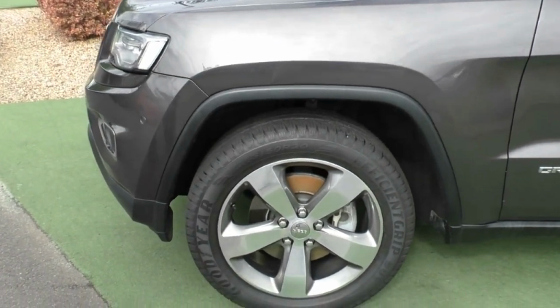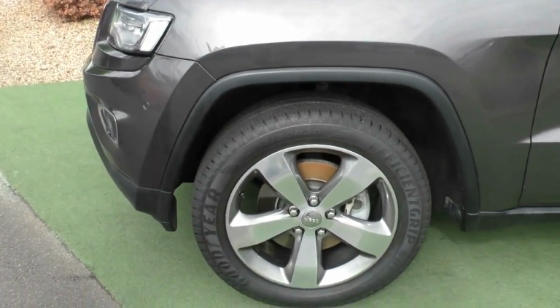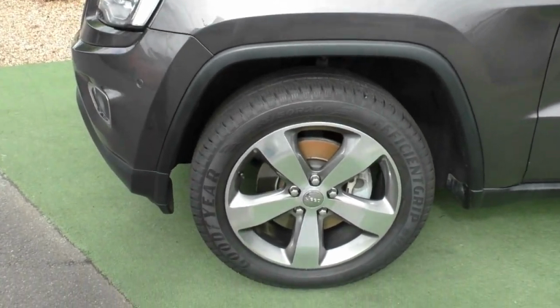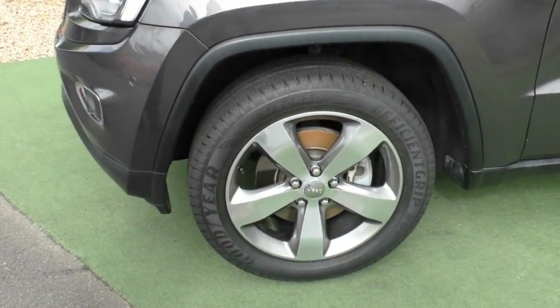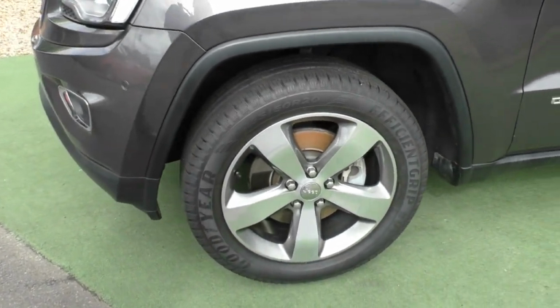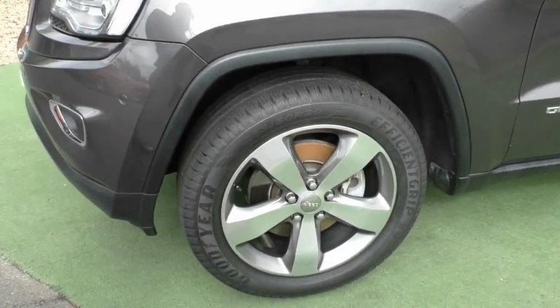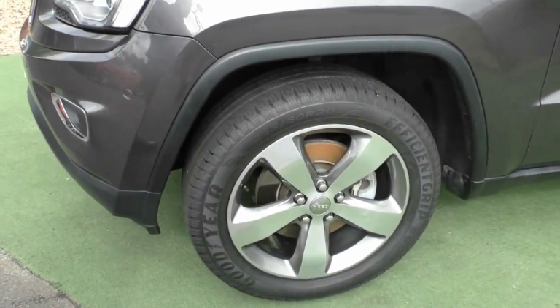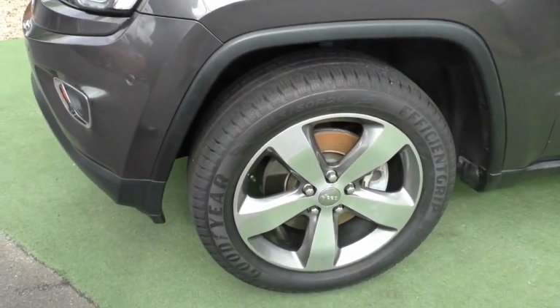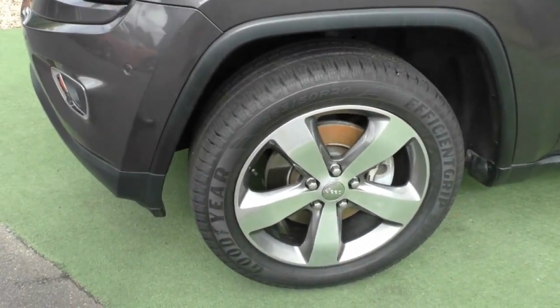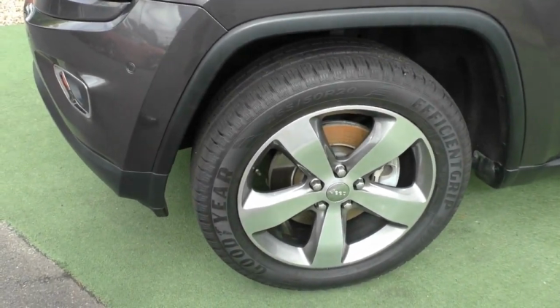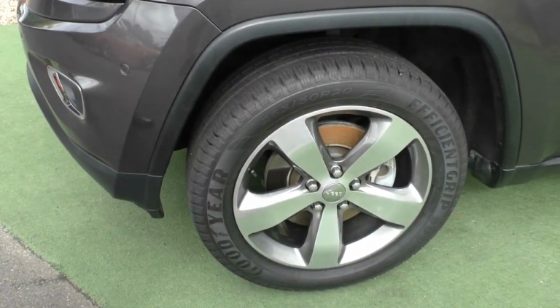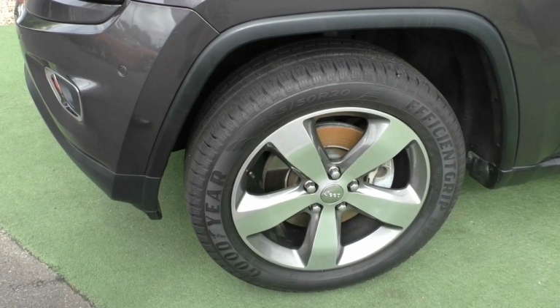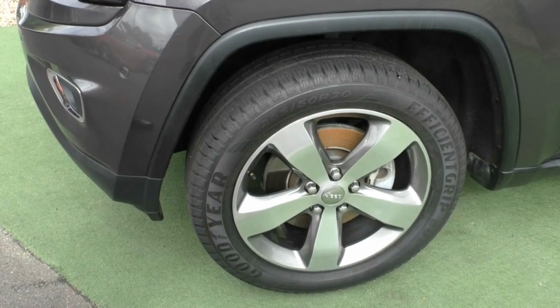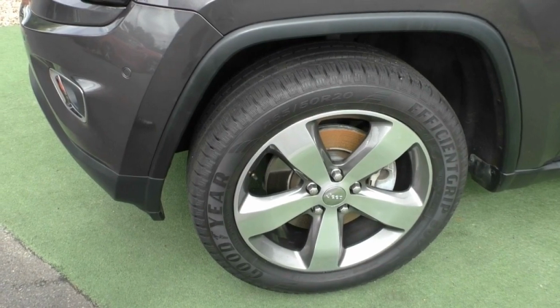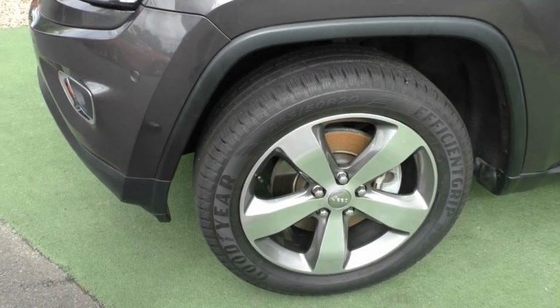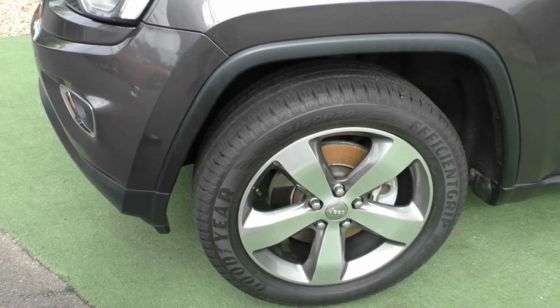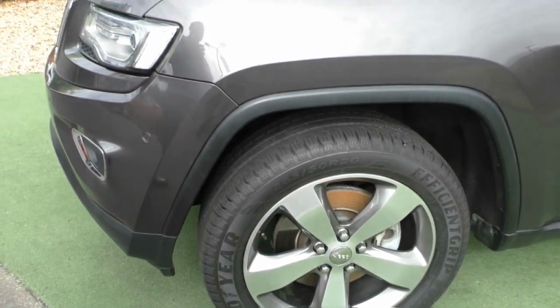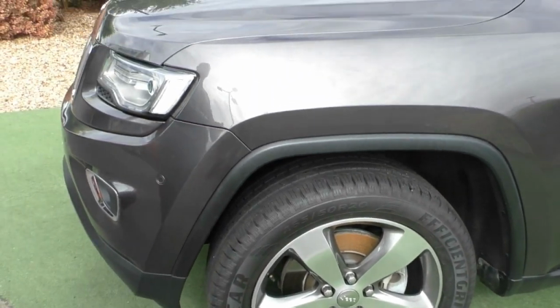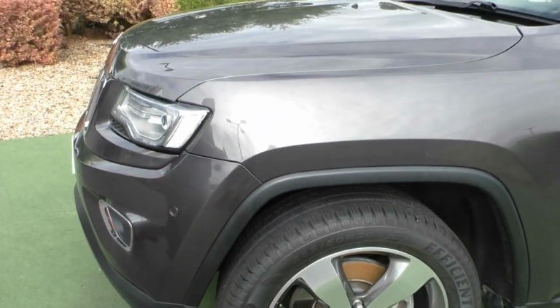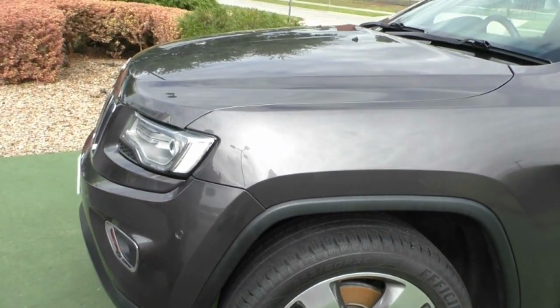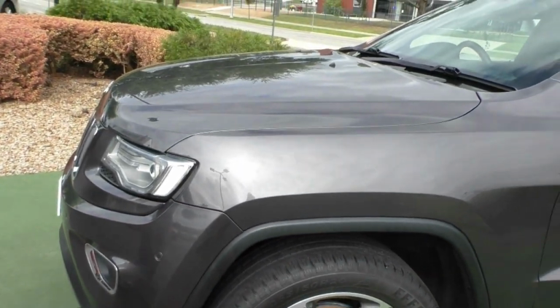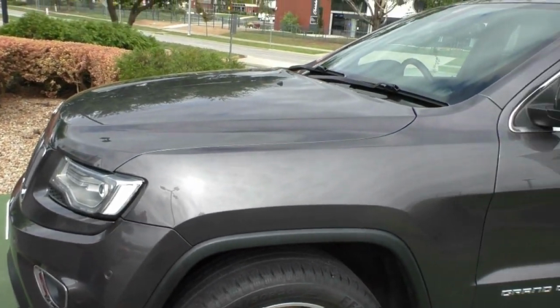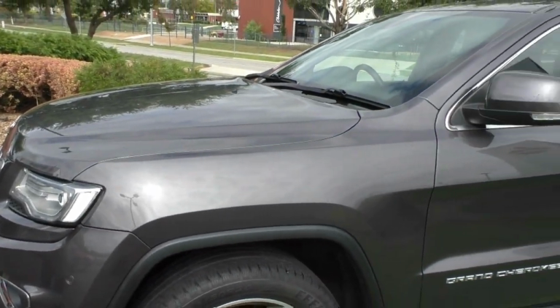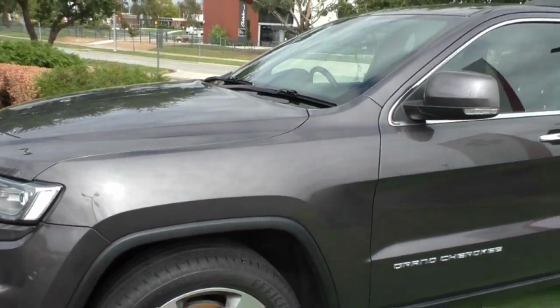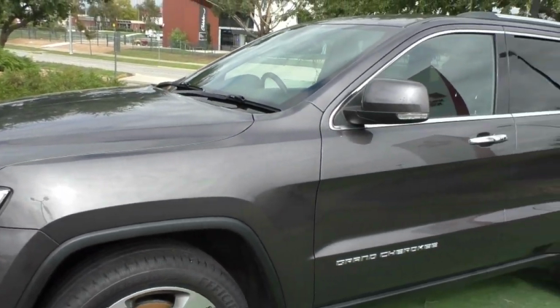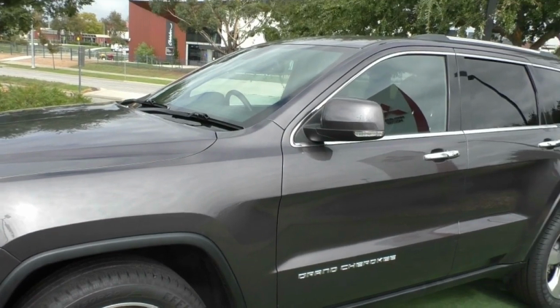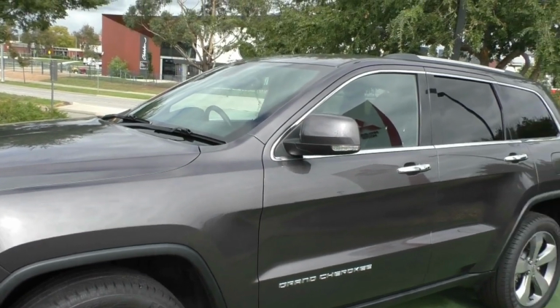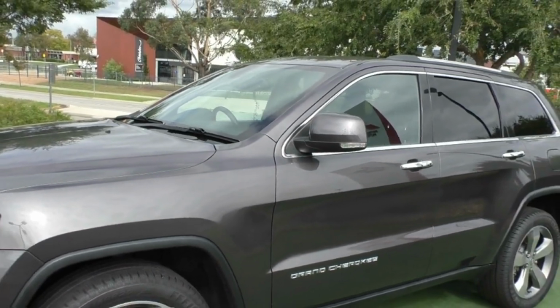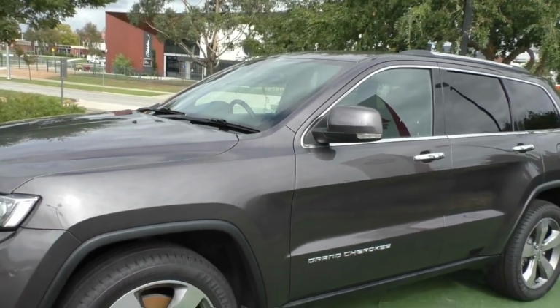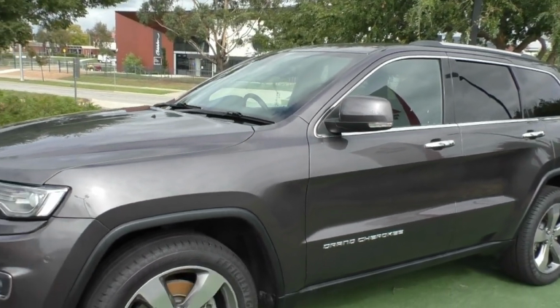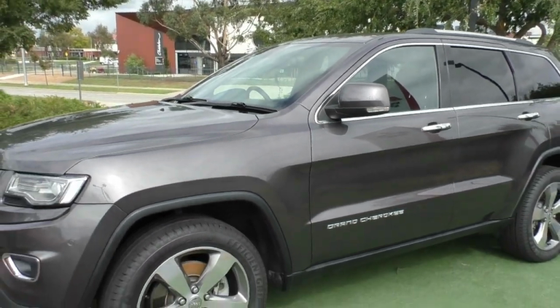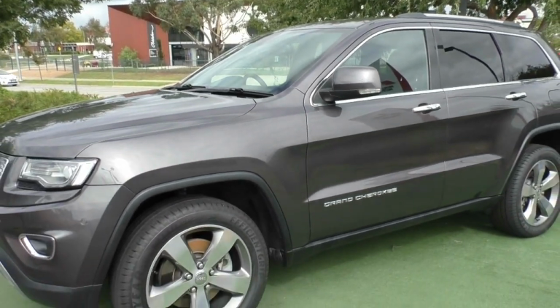The last of the alloy wheels is again completely unmarked, with another Goodyear tyre on the front in excellent condition. So overall, exterior-wise, the previous owners have kept this car absolutely mint.